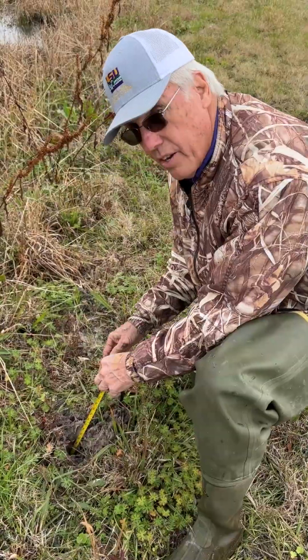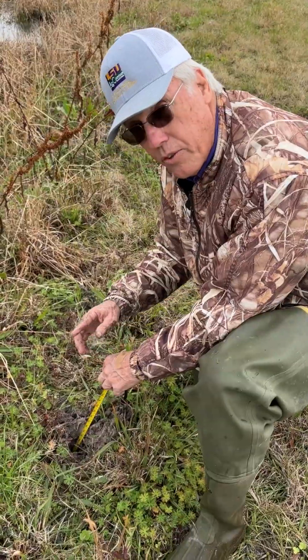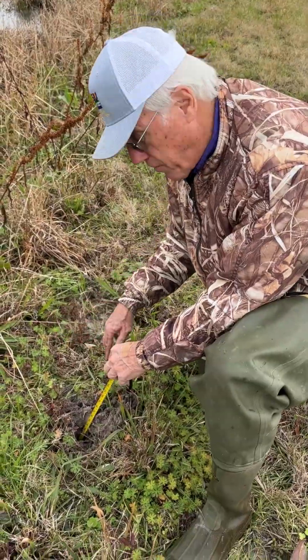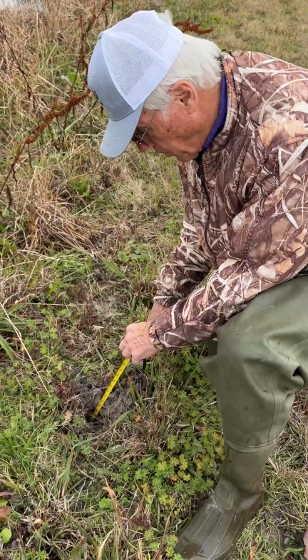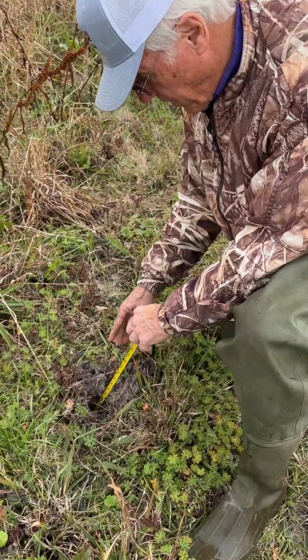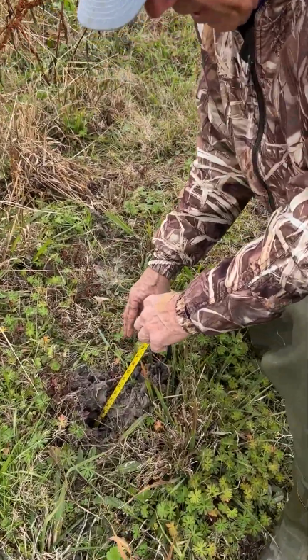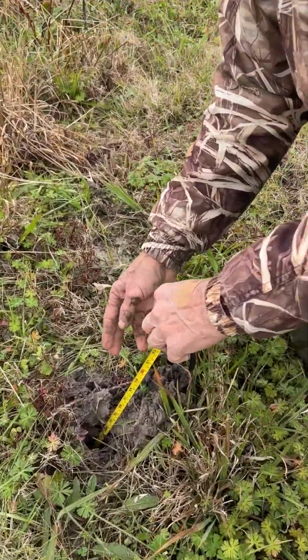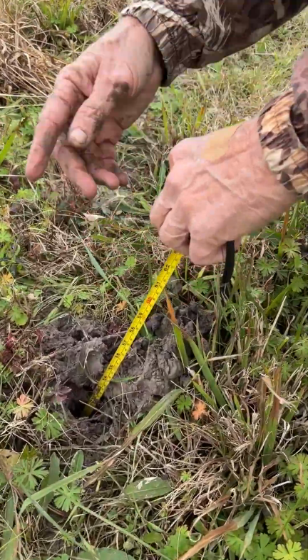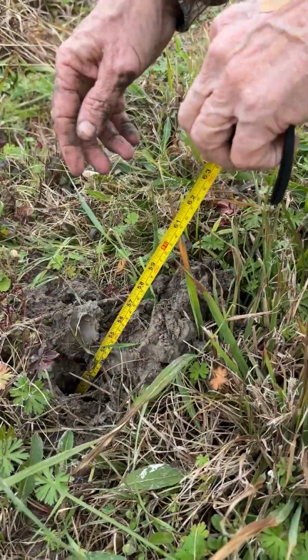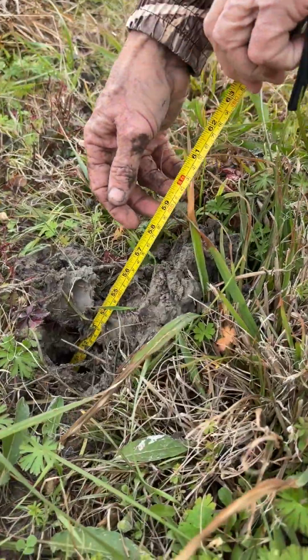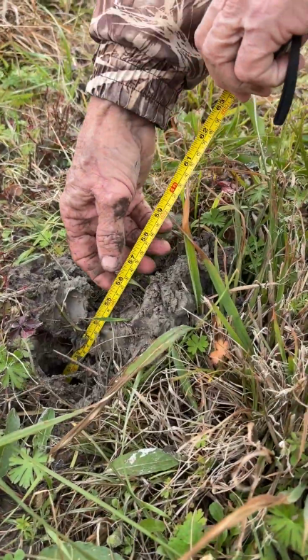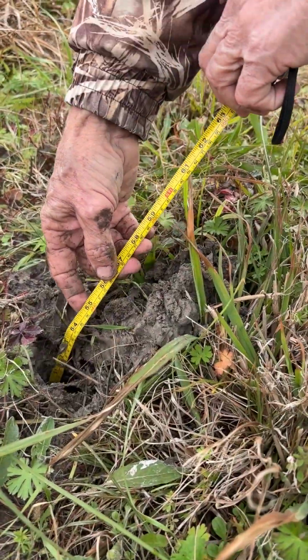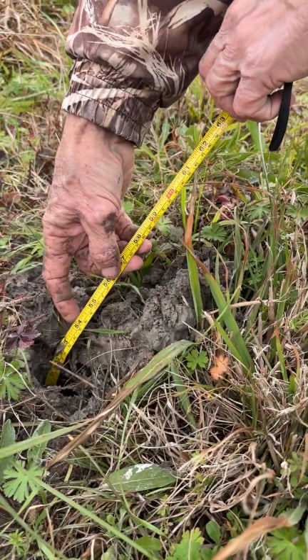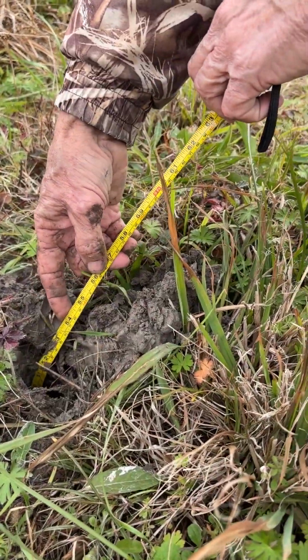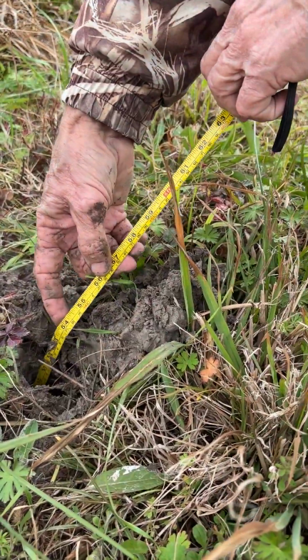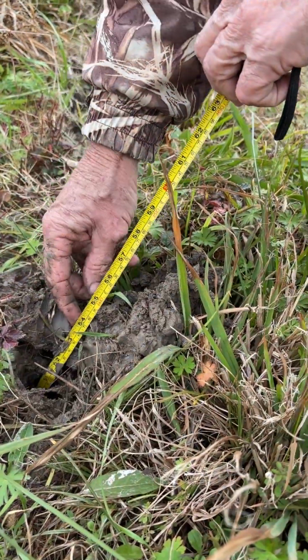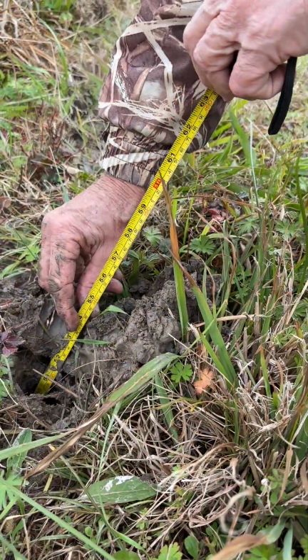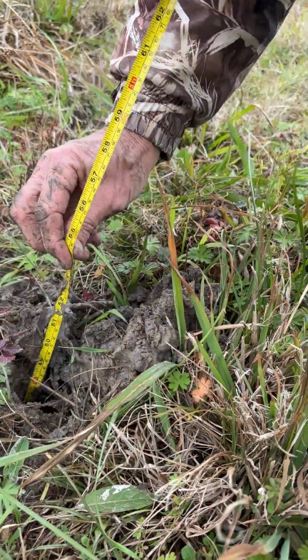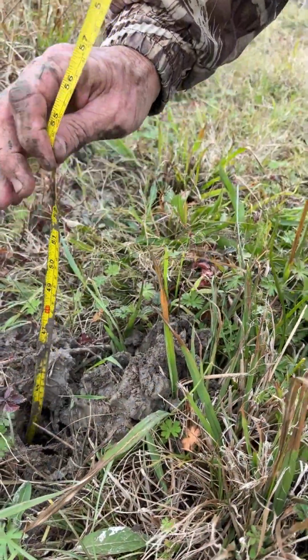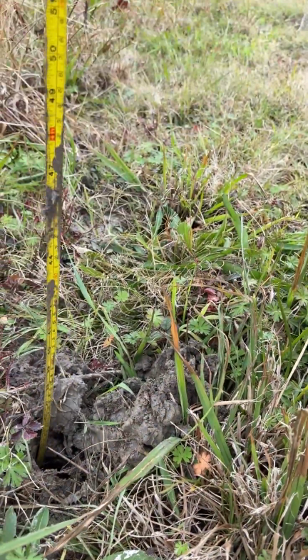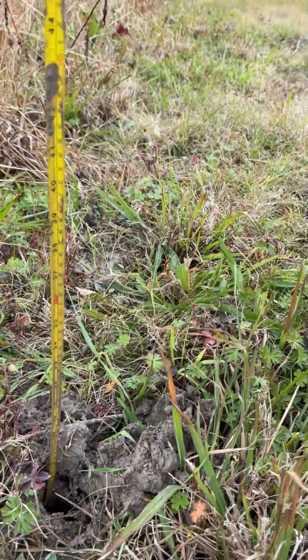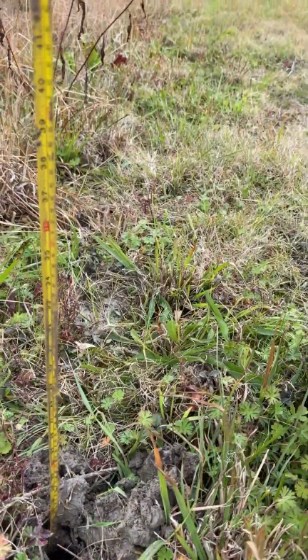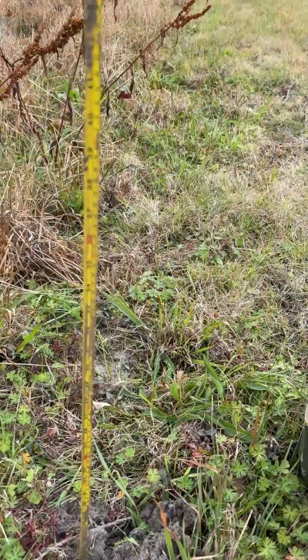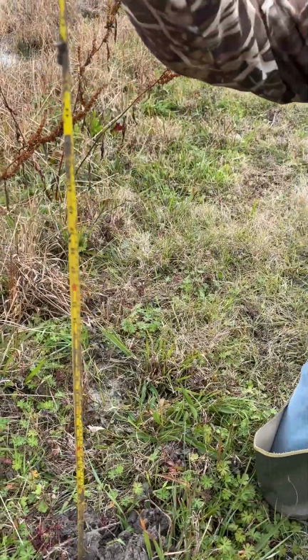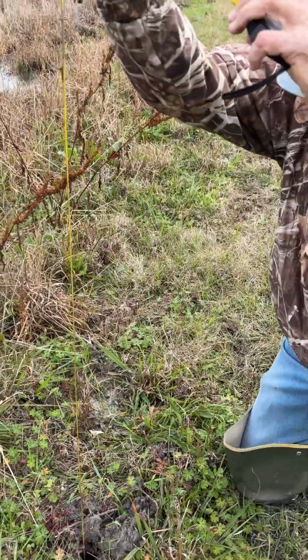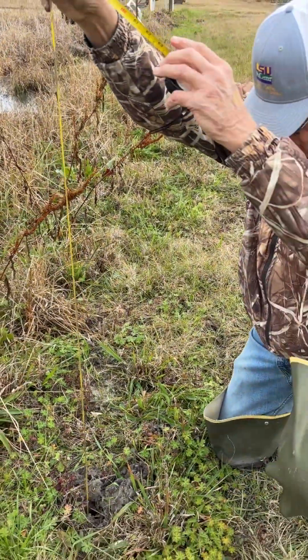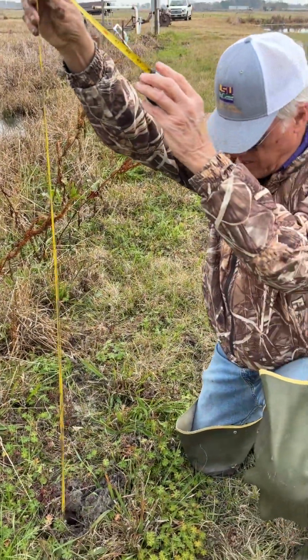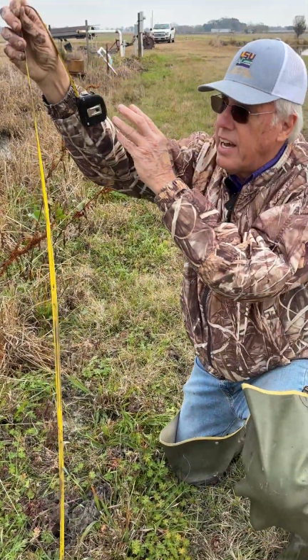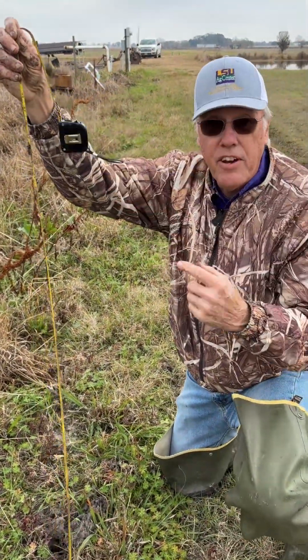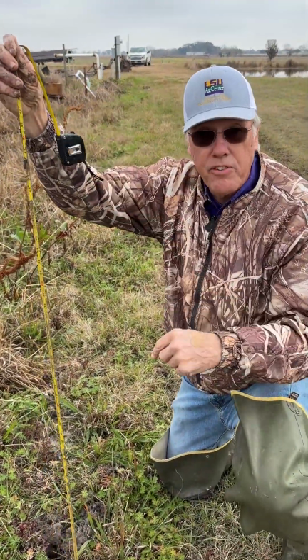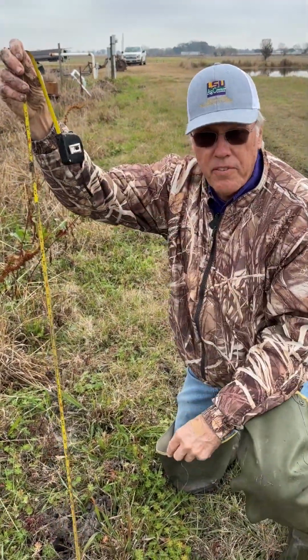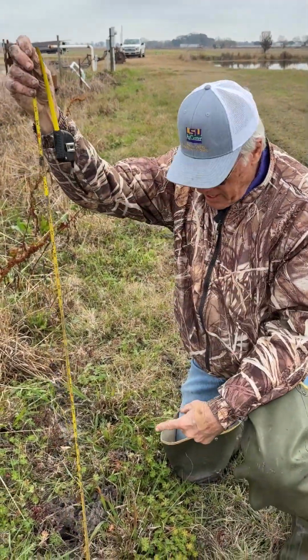Here's another crawfish burrow that we found. This crawfish is way down there — he's 50-something inches down. So that's how far this crawfish went down.